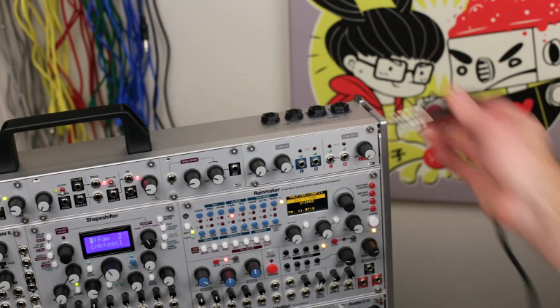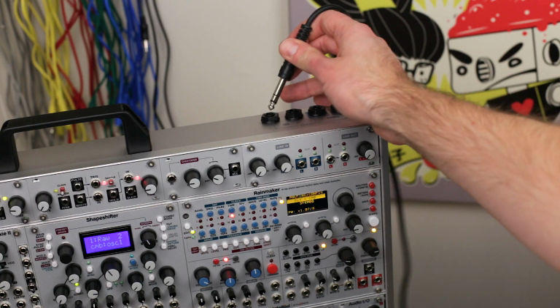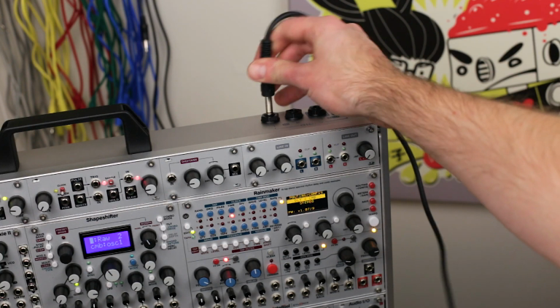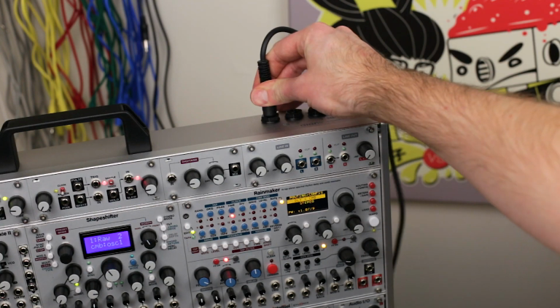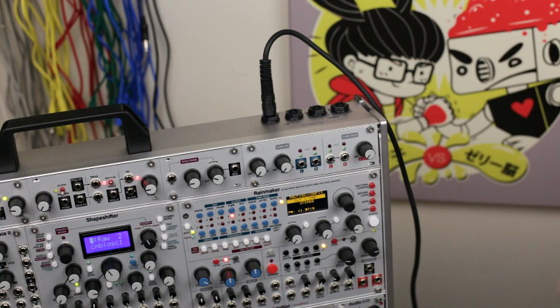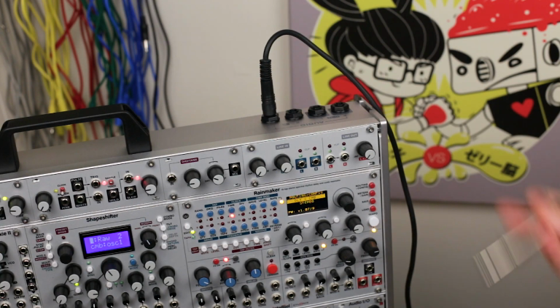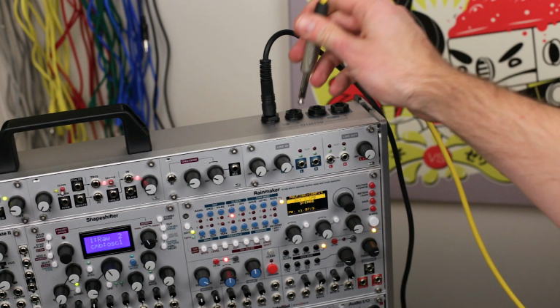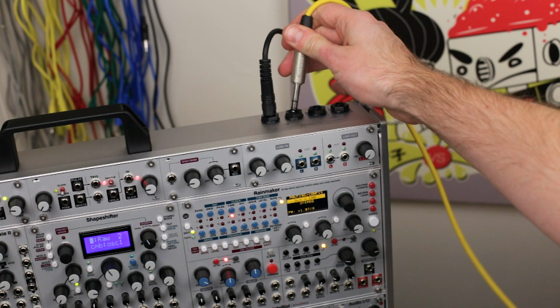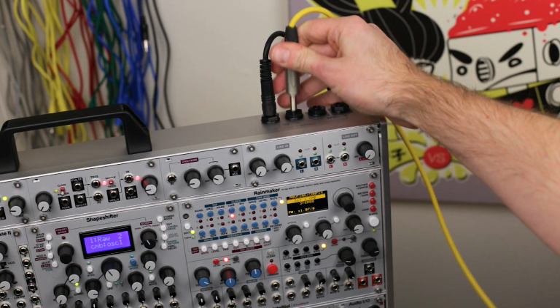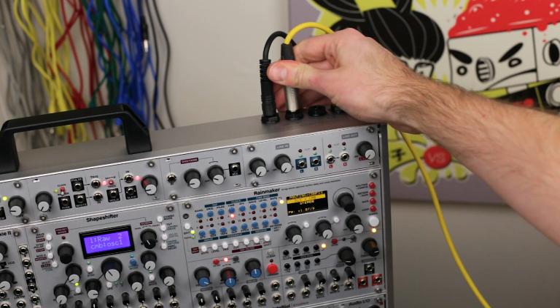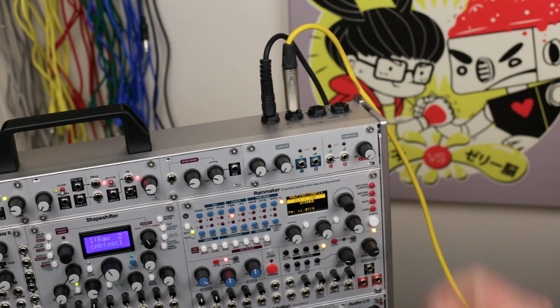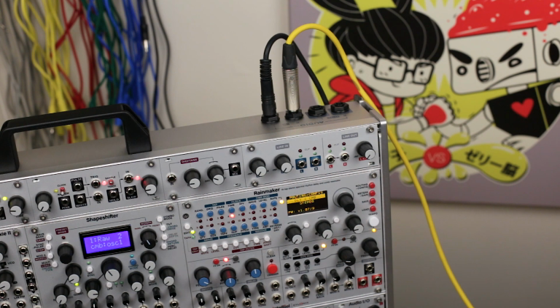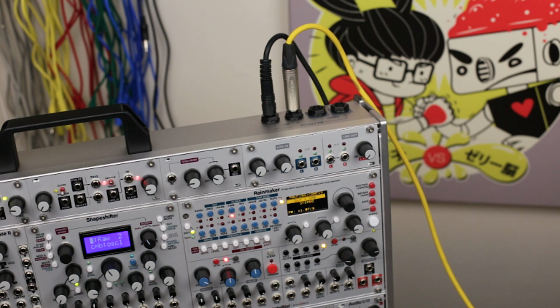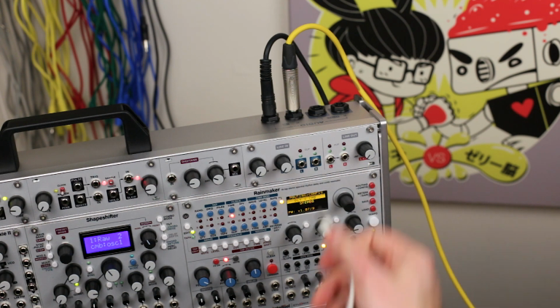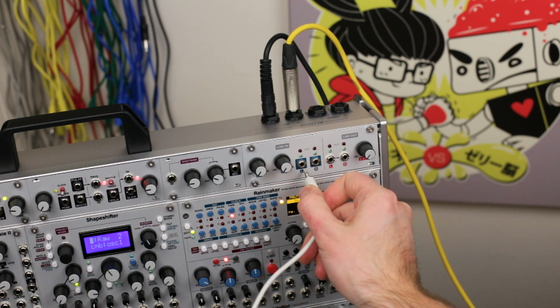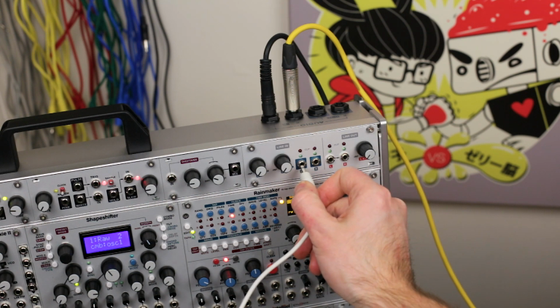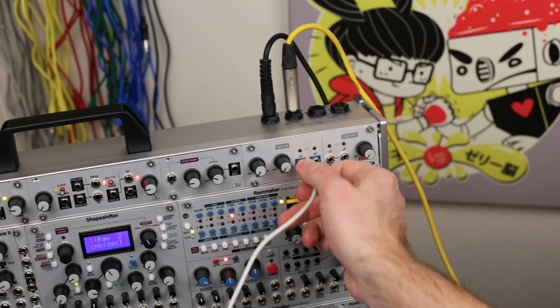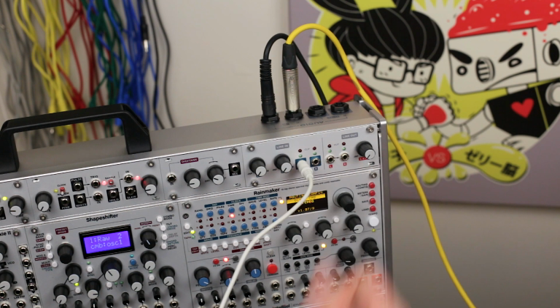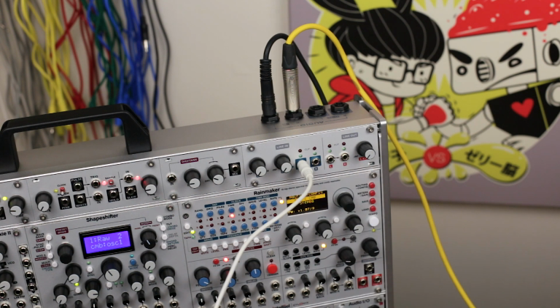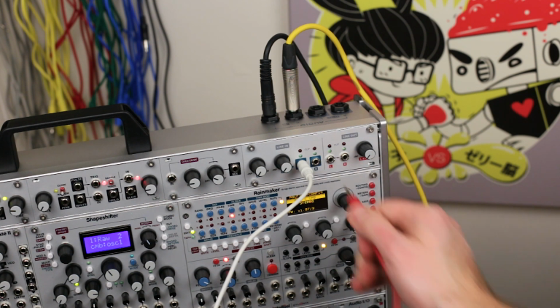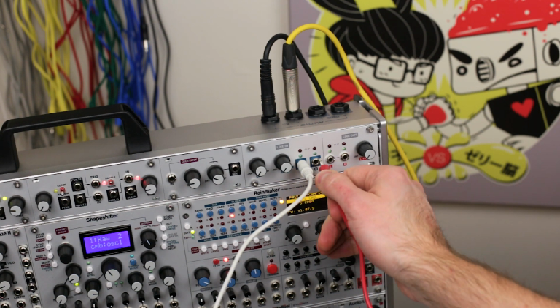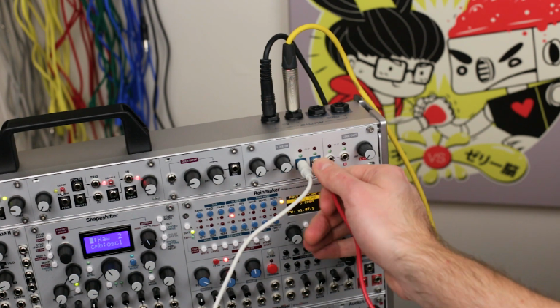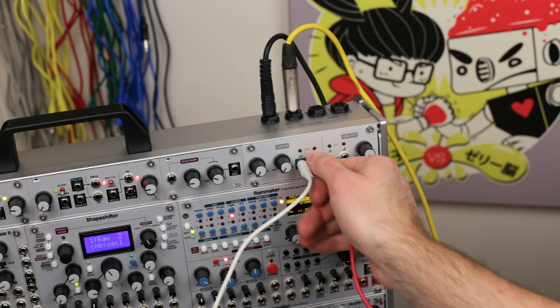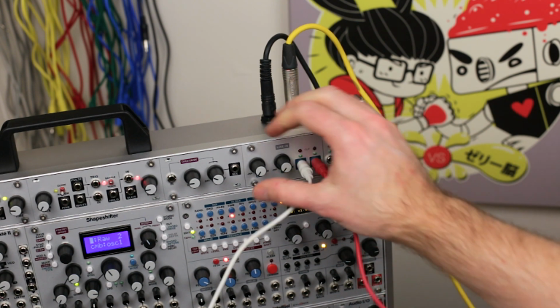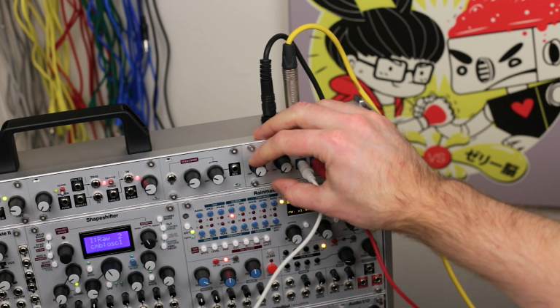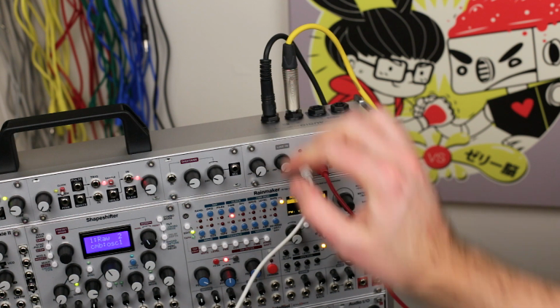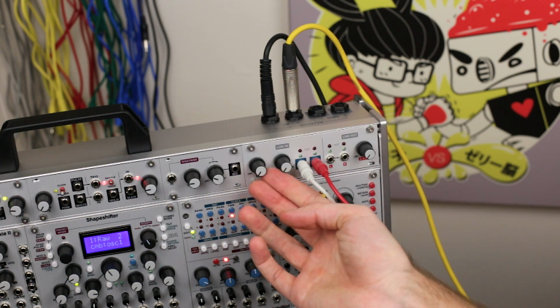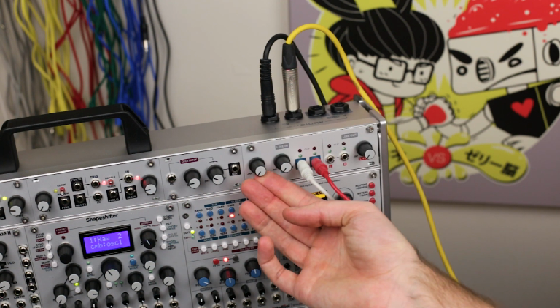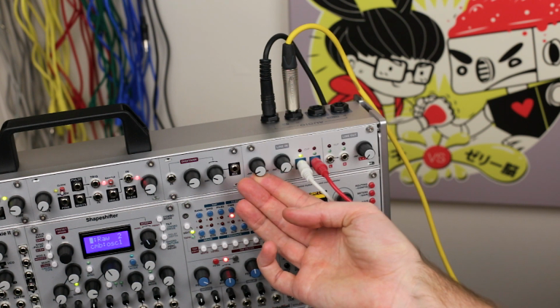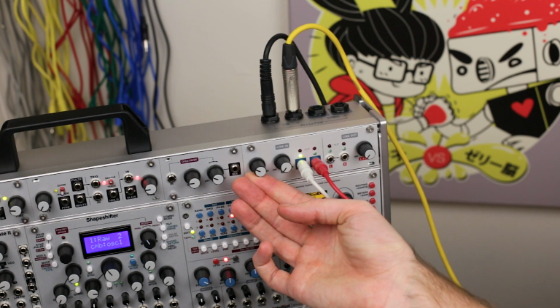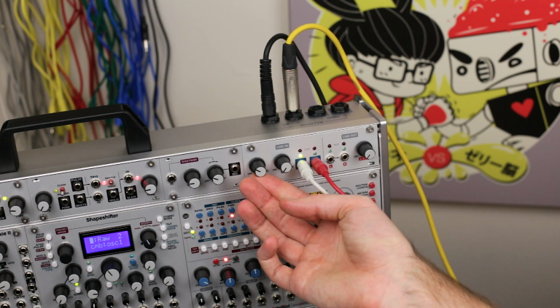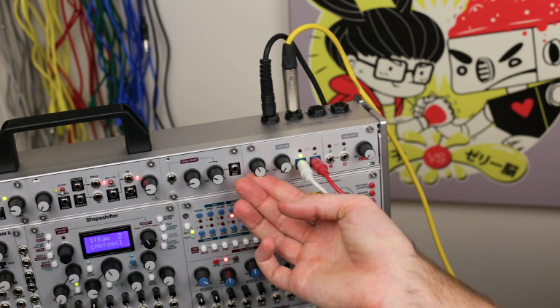To connect an external source to your system, simply plug in the ¼-inch jacks, connect the left-side blue 1-inch outputs to the desired destination in your system, and adjust the gain knobs as needed.